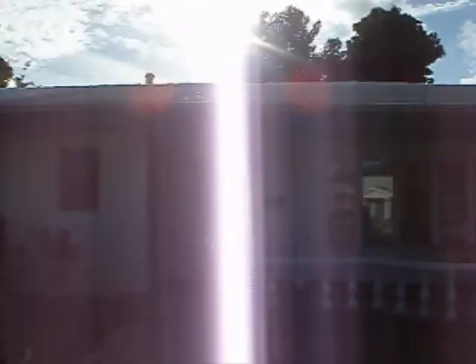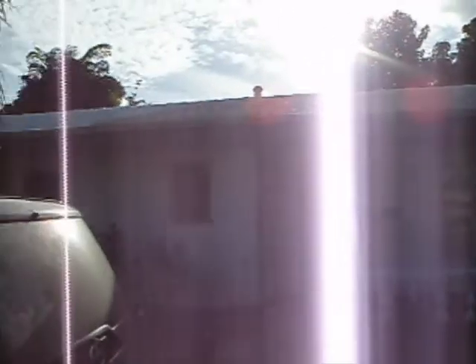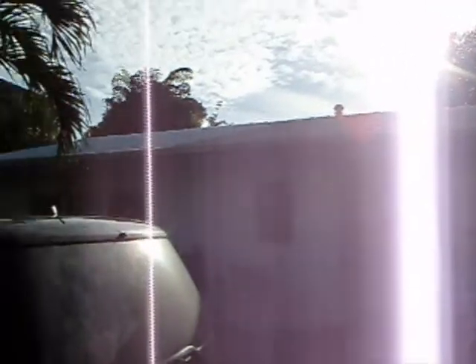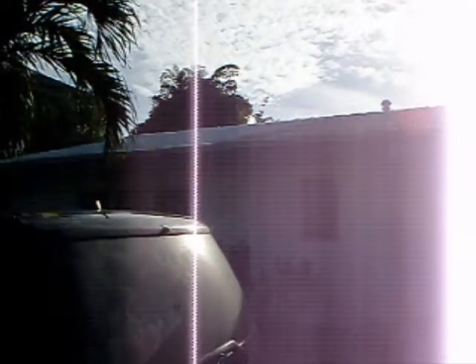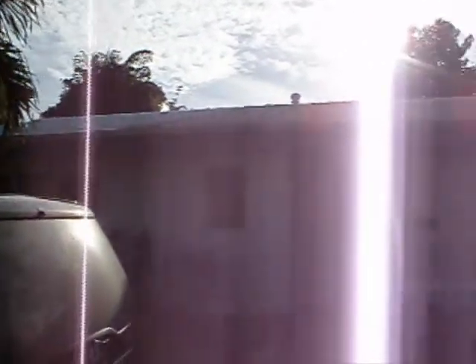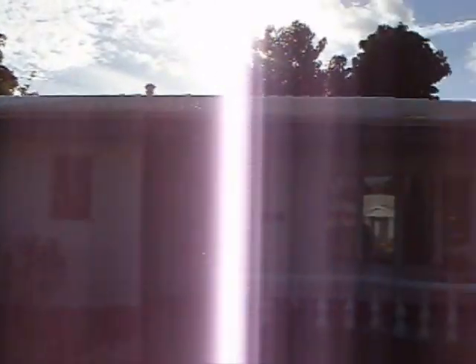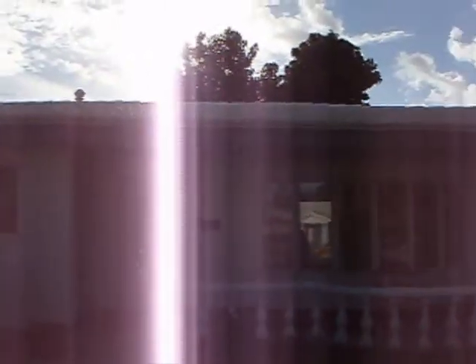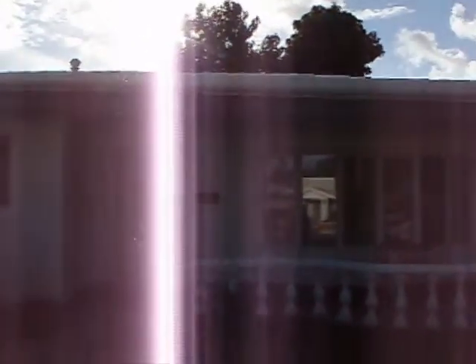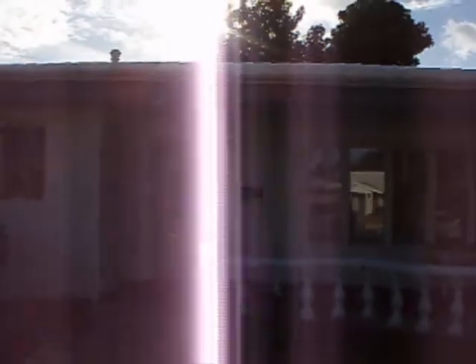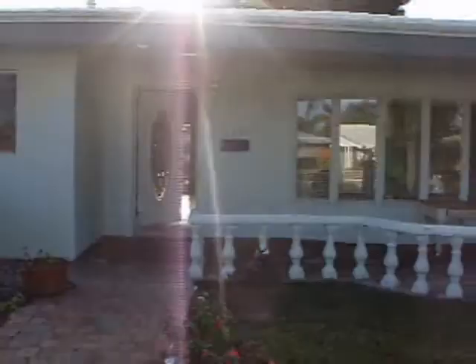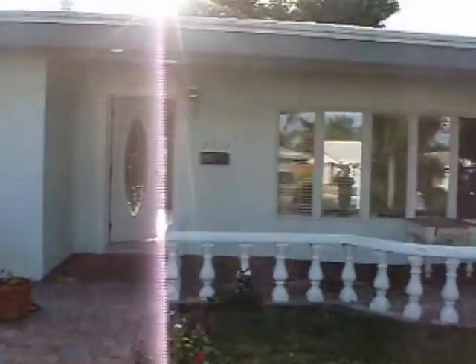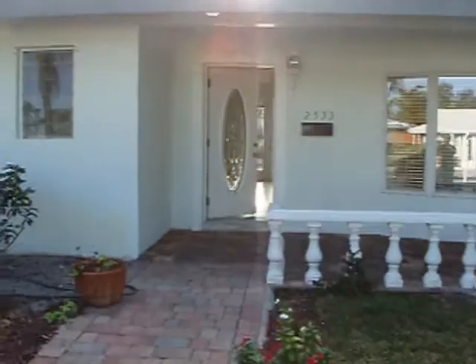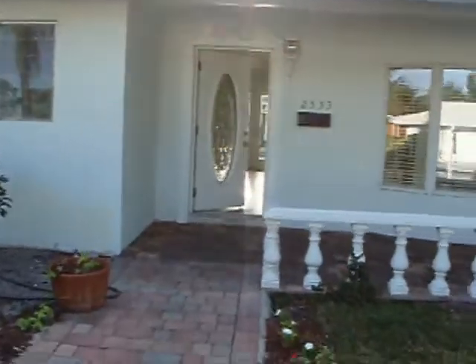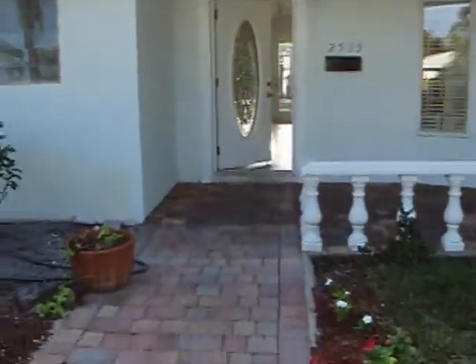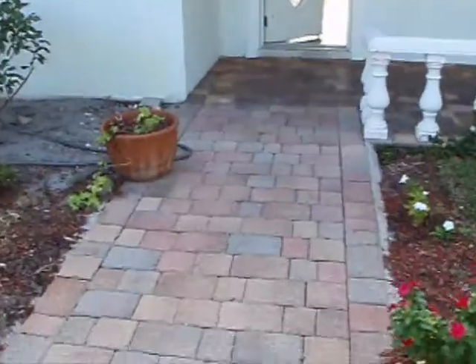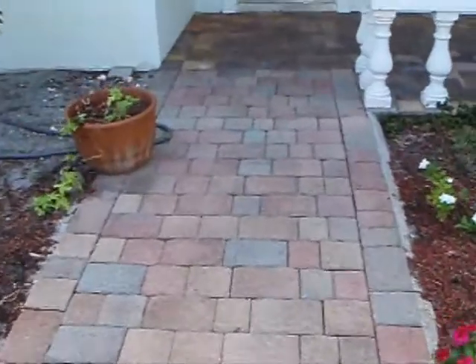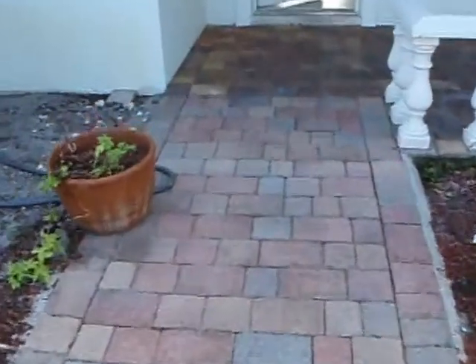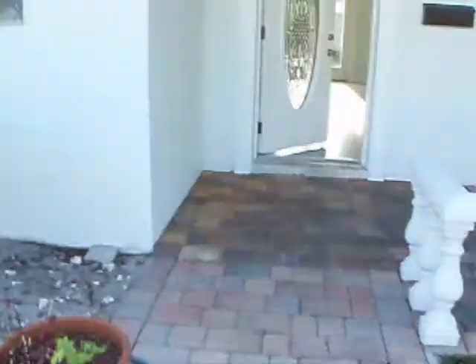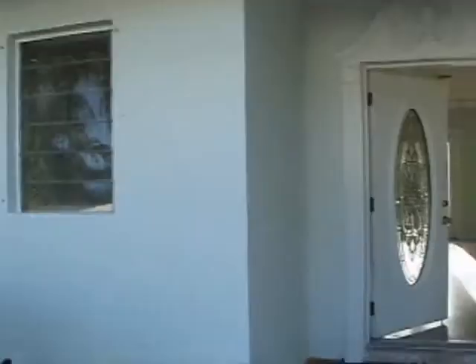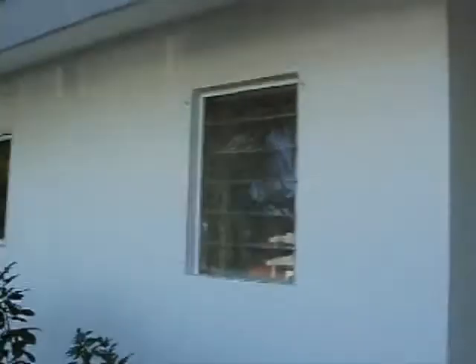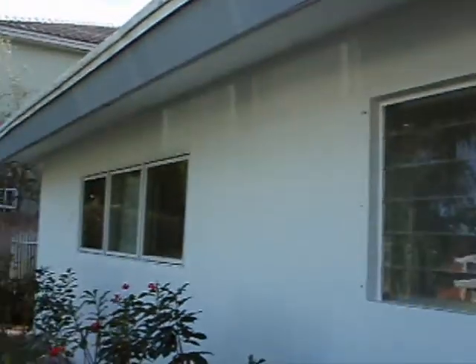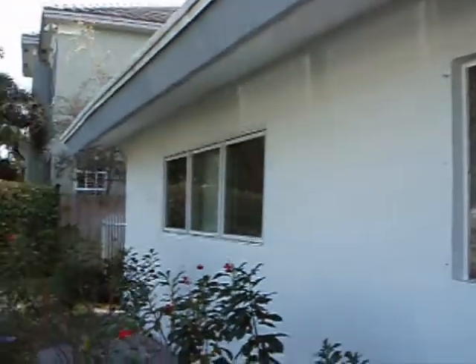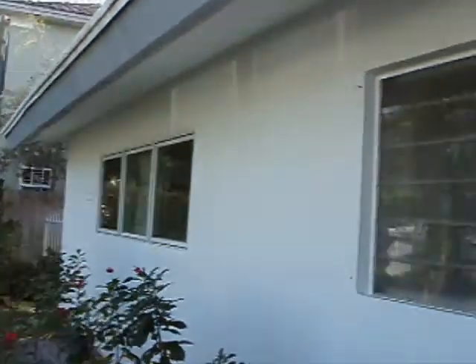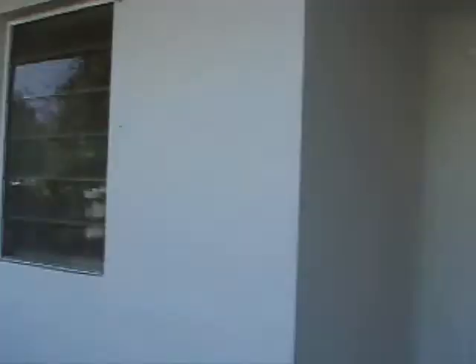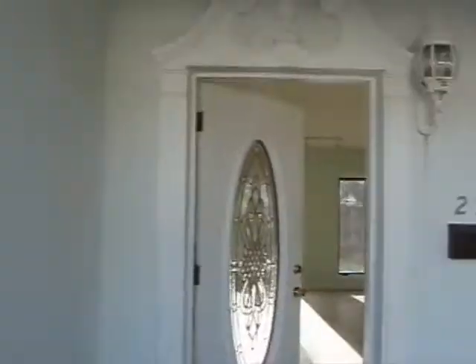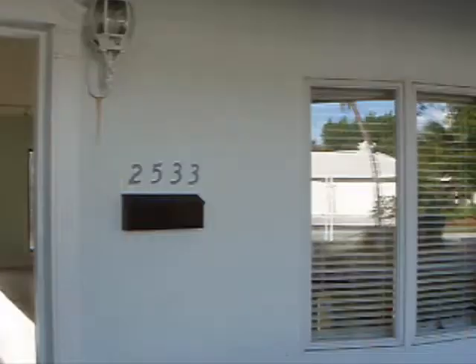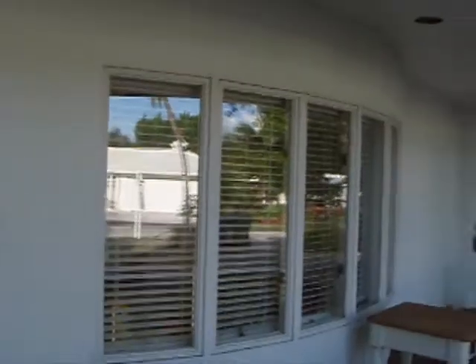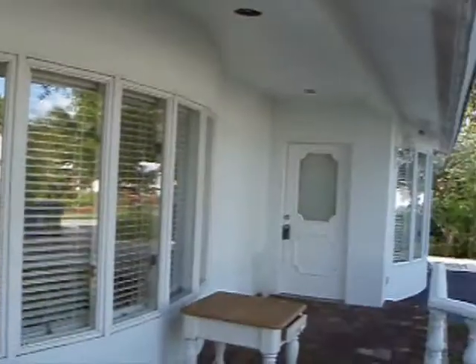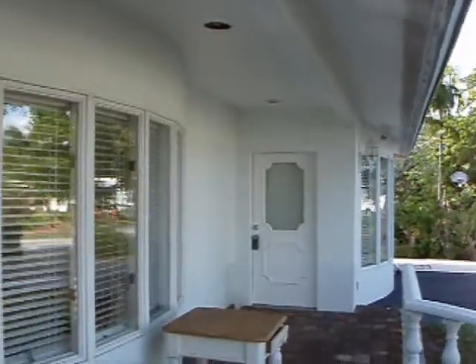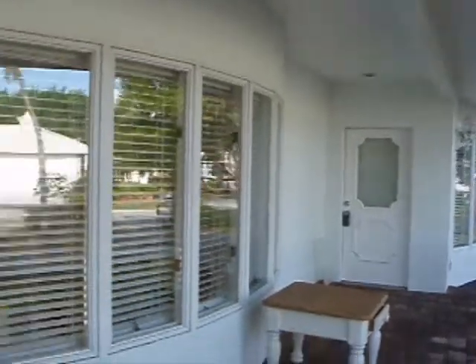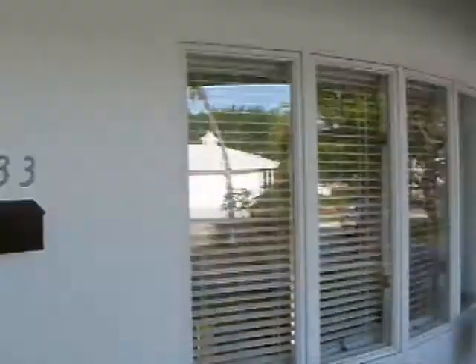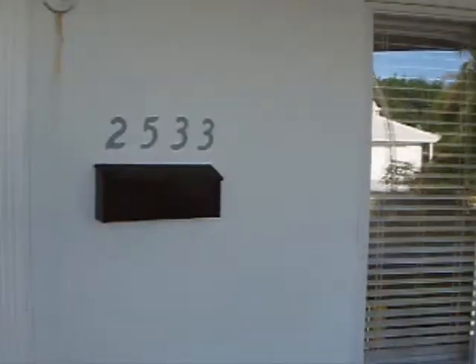Front of house, 2533 Northeast 26th Avenue. New windows everywhere, garage conversion.